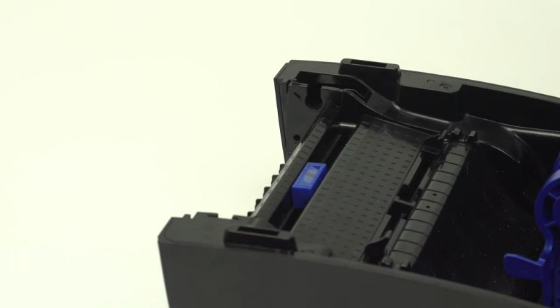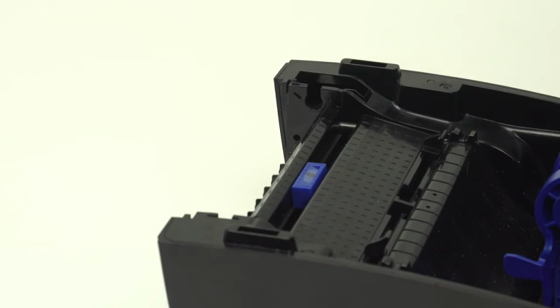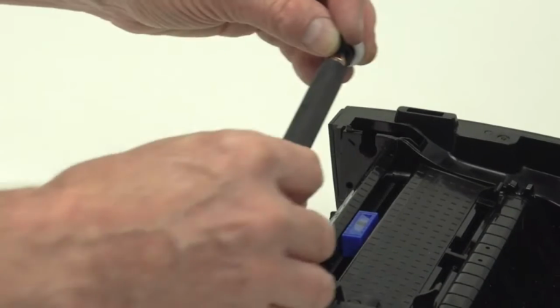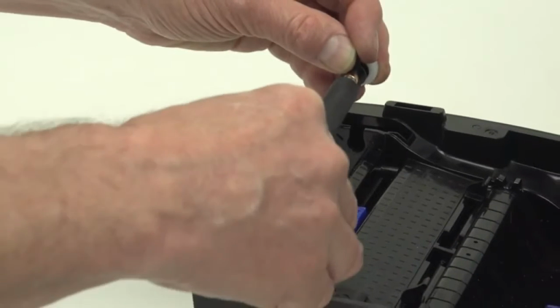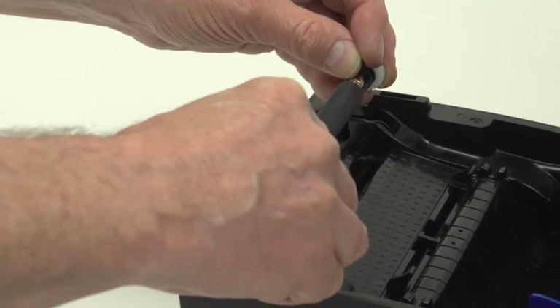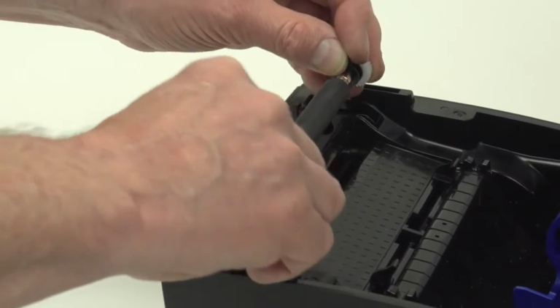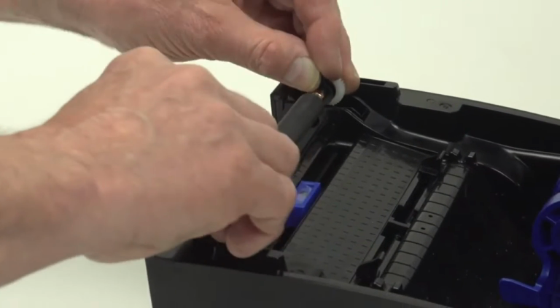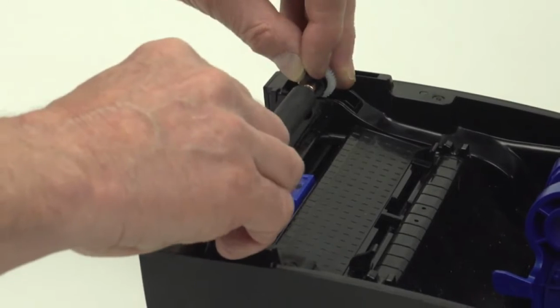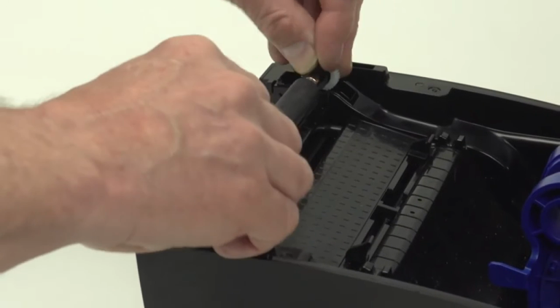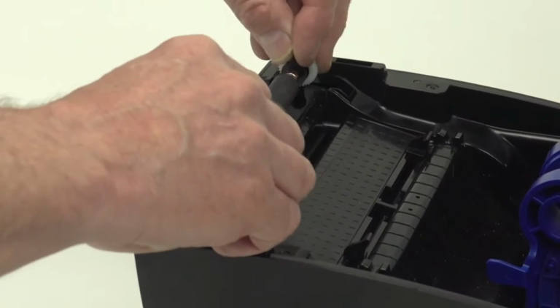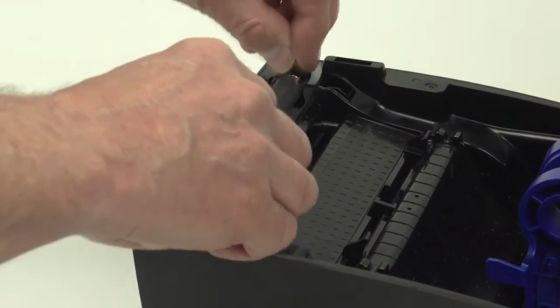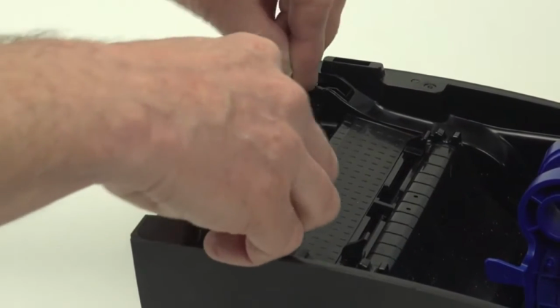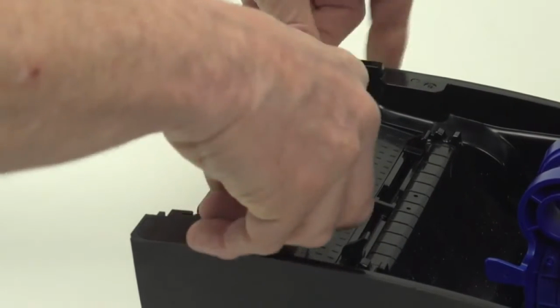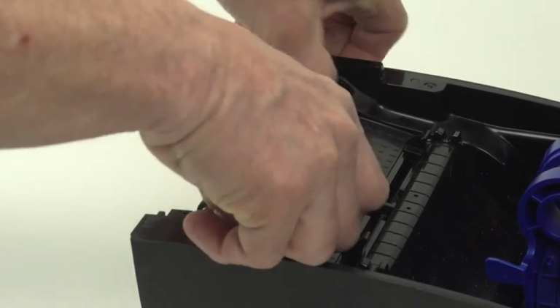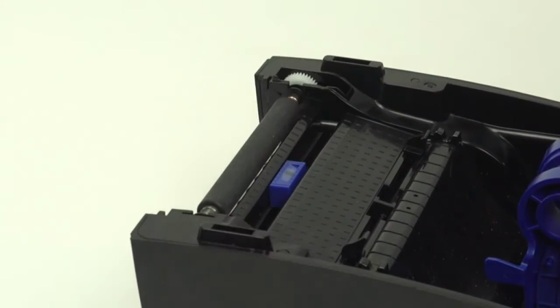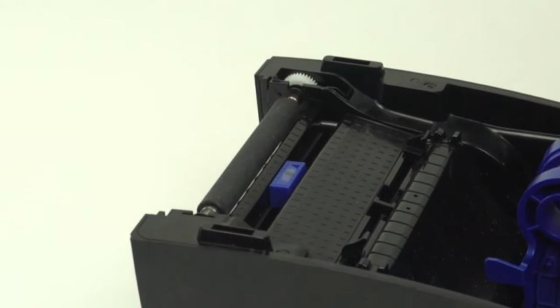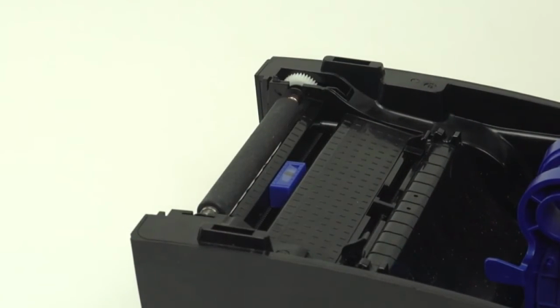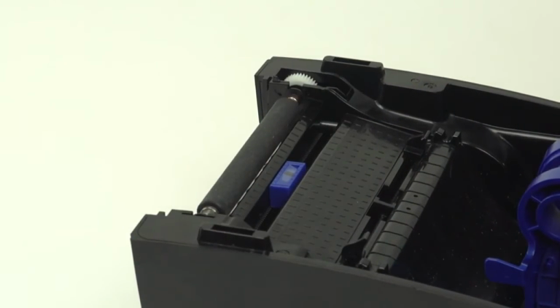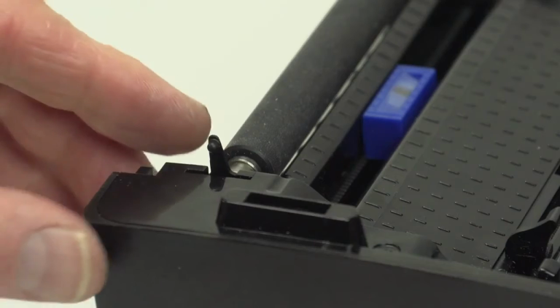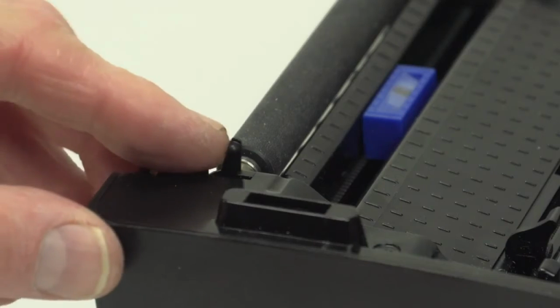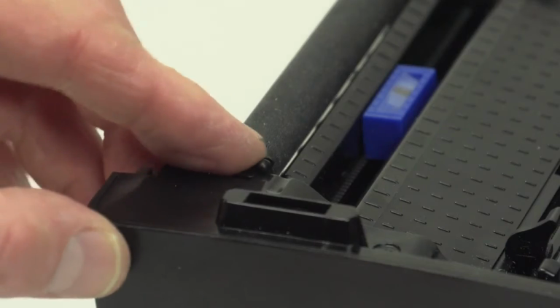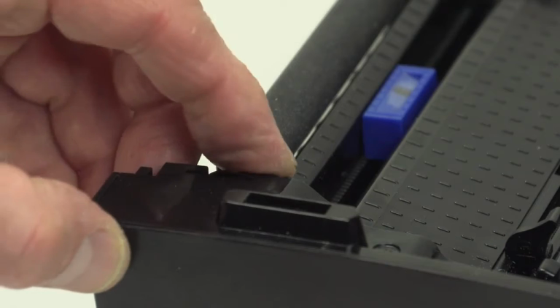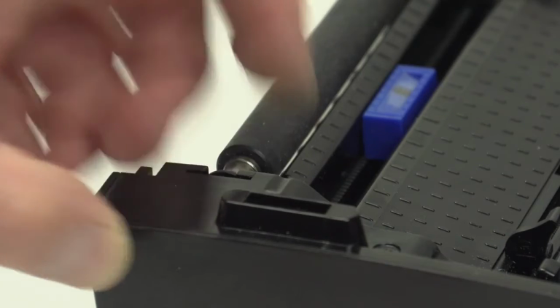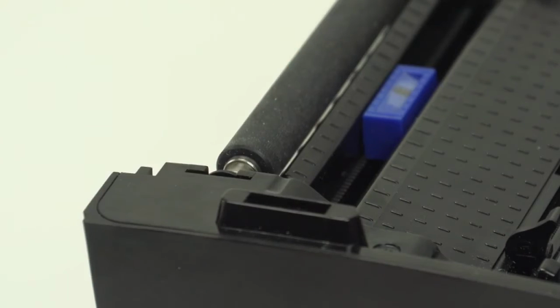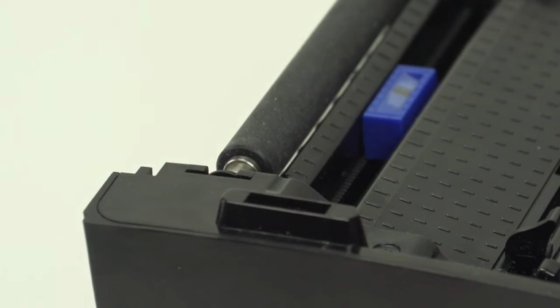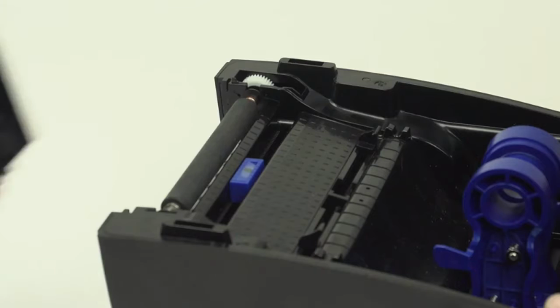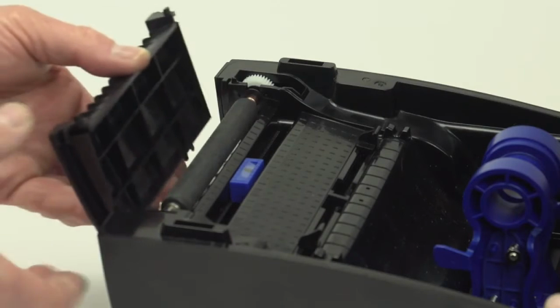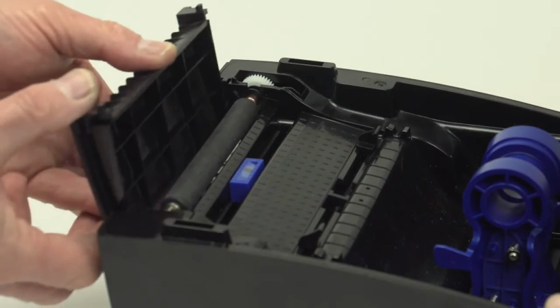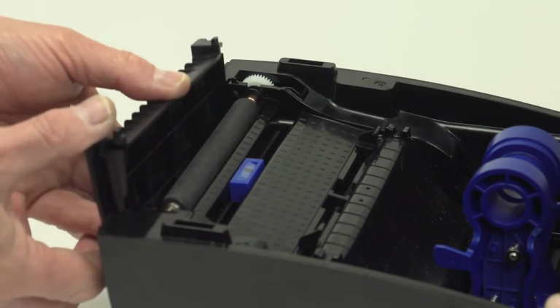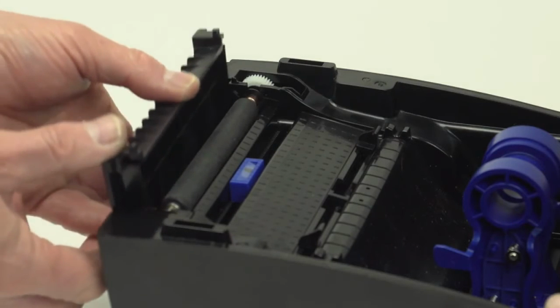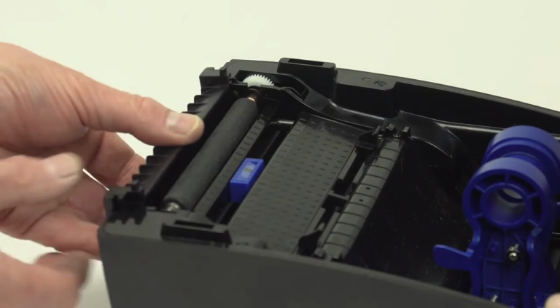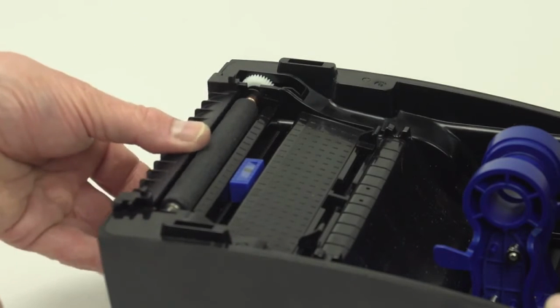Insert the new platen roller back into the printer by holding onto the clips. Once the roller is seated properly, close the clips. Now, replace the front panel and you're ready to print.